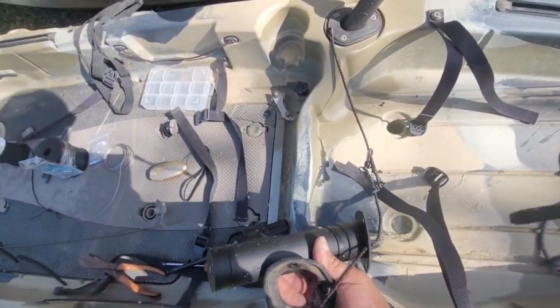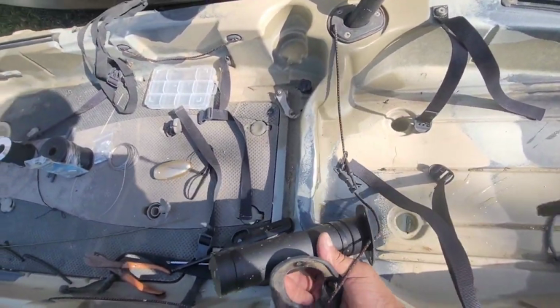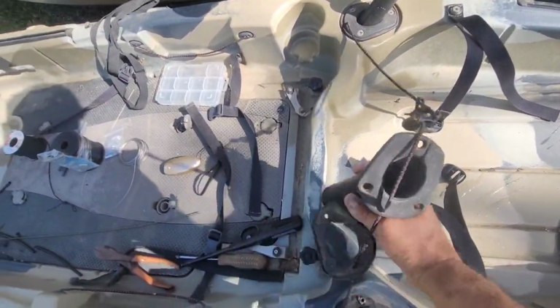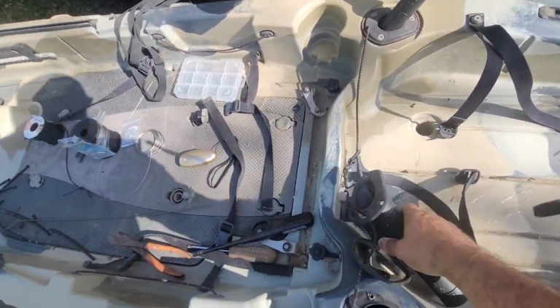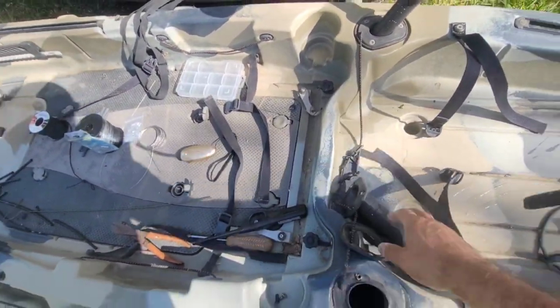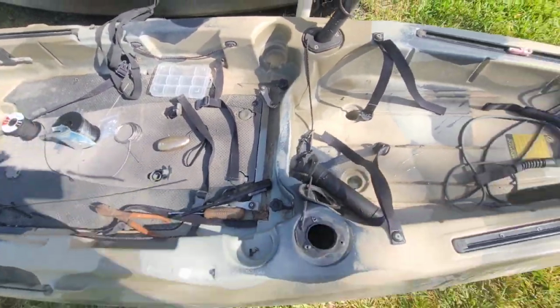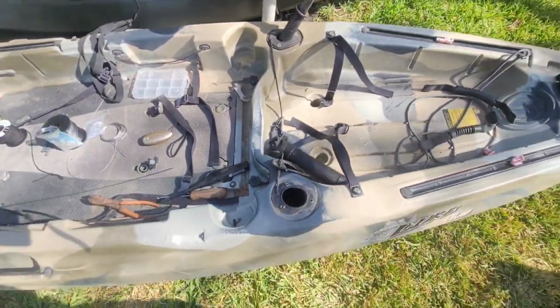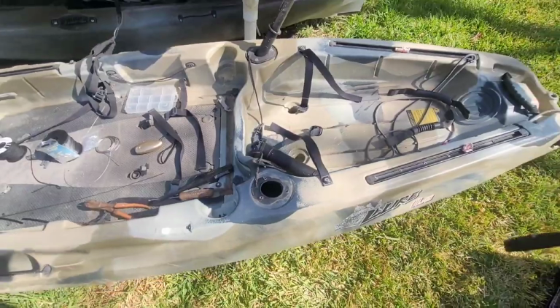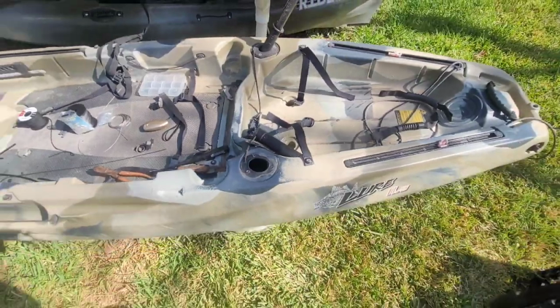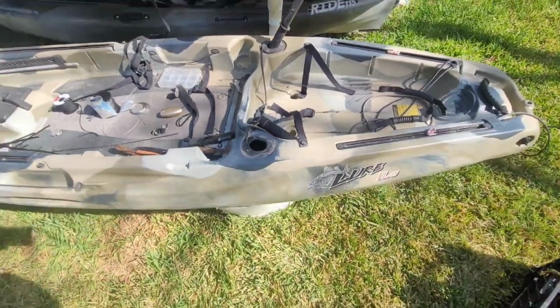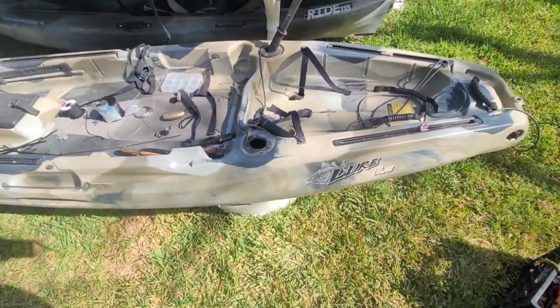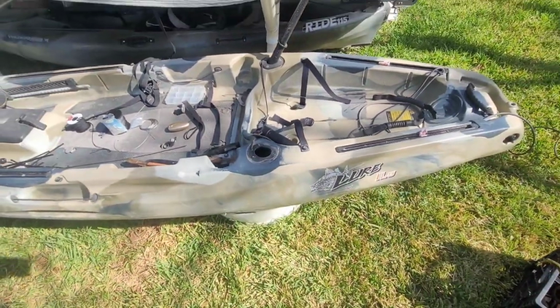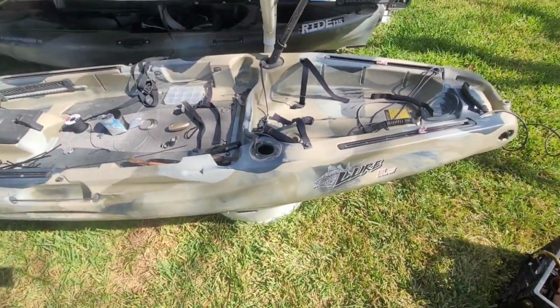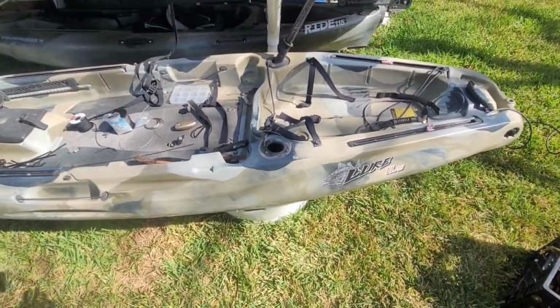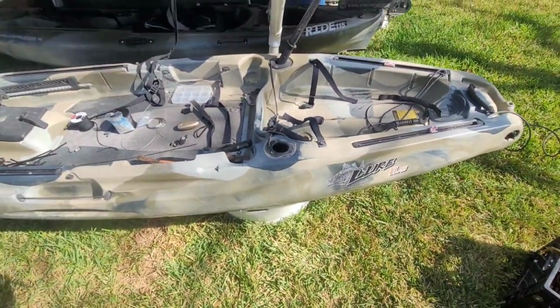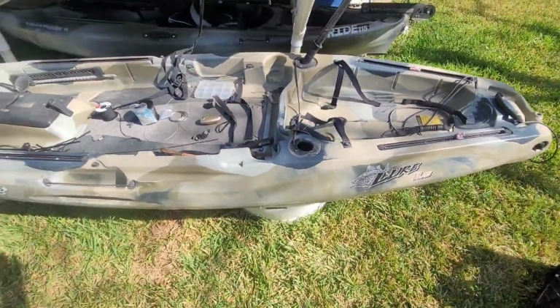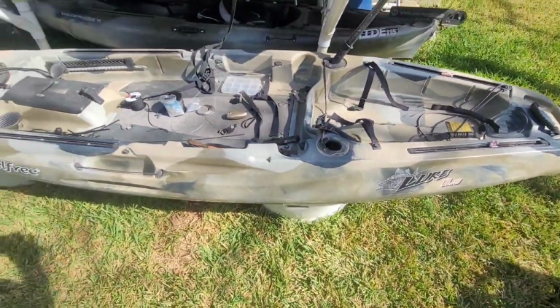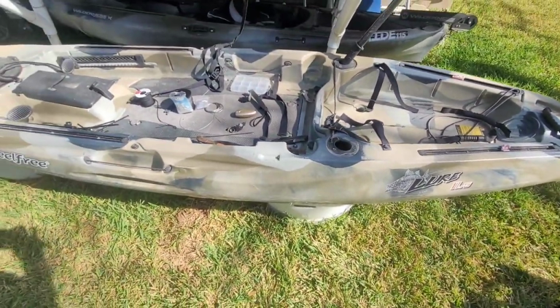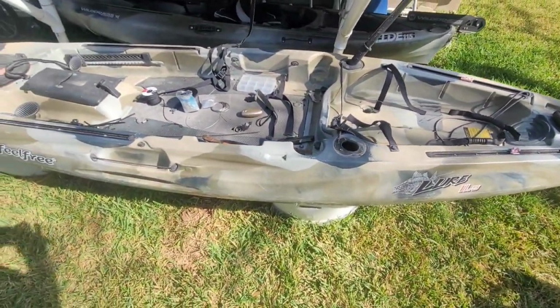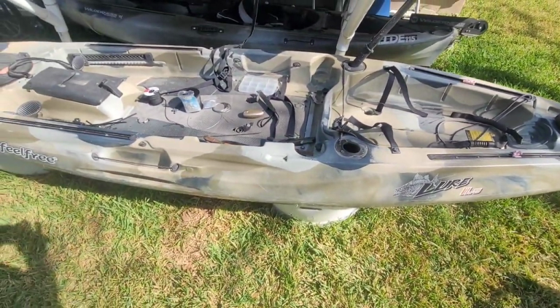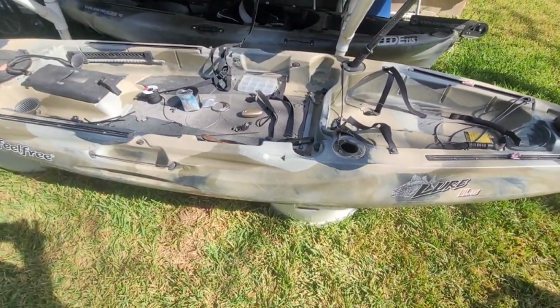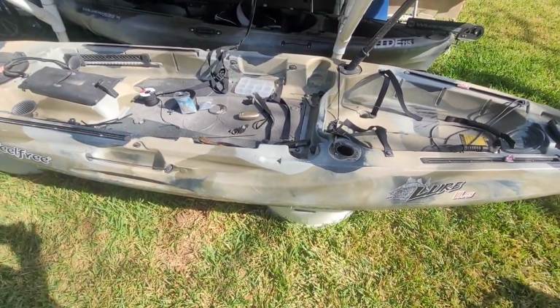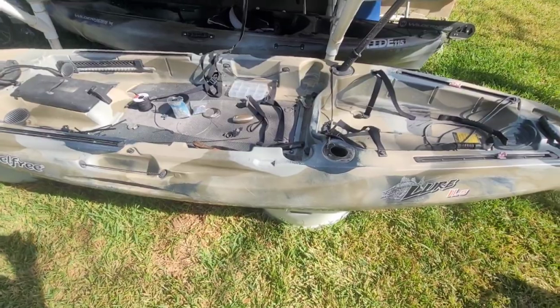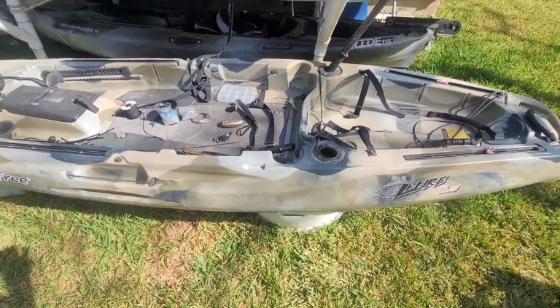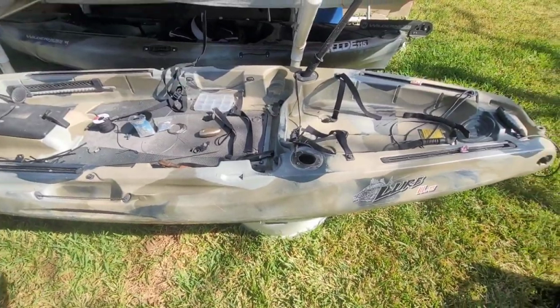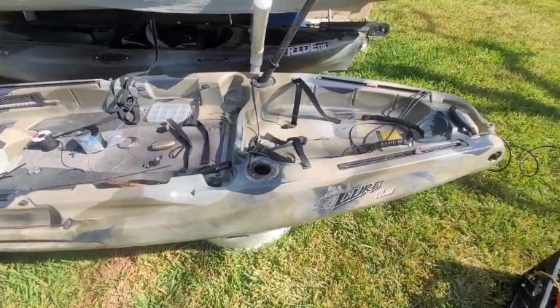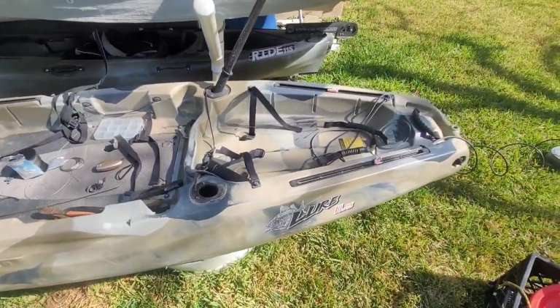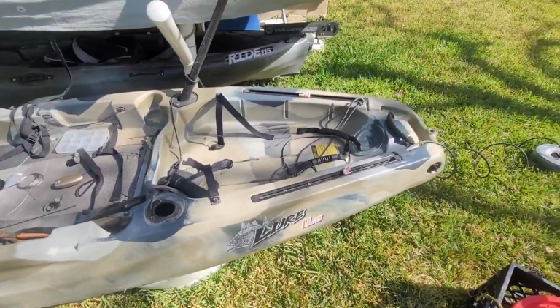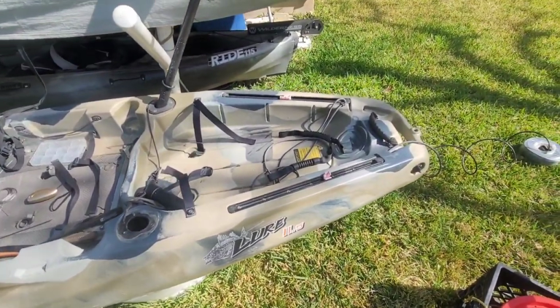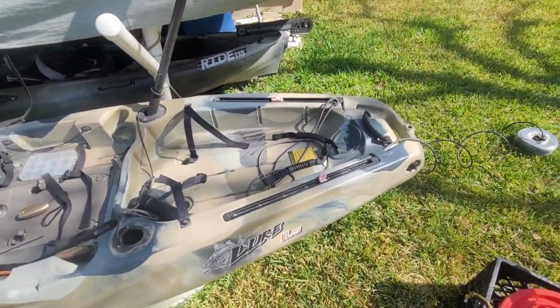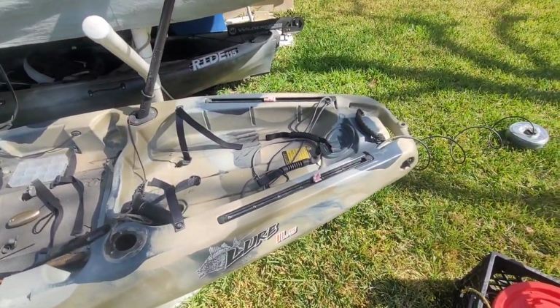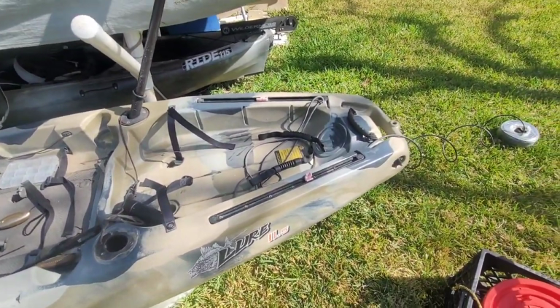Mine are full of water because it rained yesterday. But hey, thanks for watching — I hope this helps. Like, subscribe, and send me a dollar.